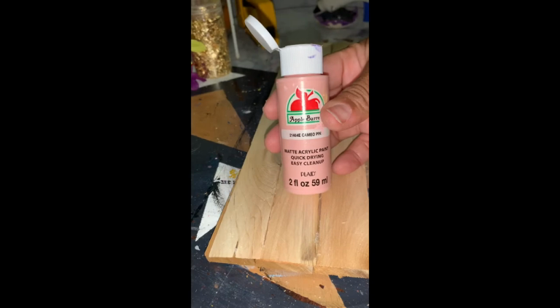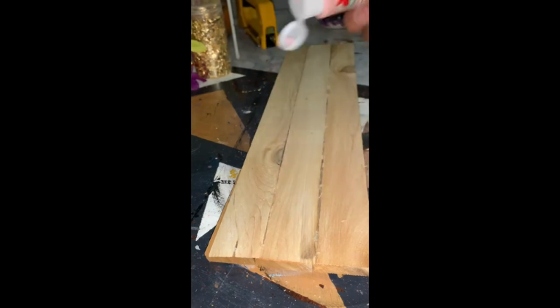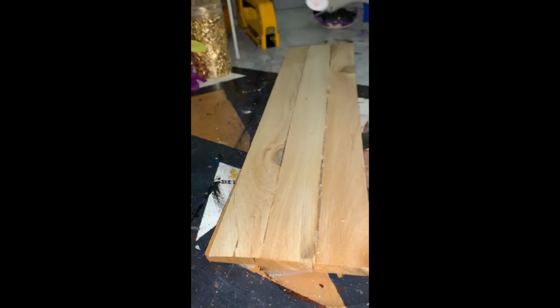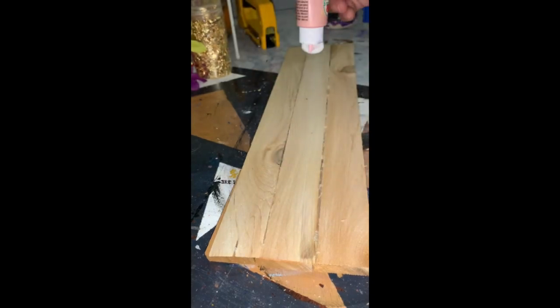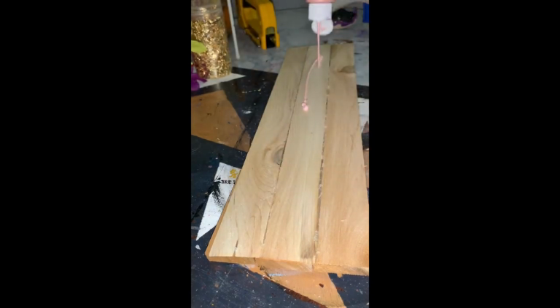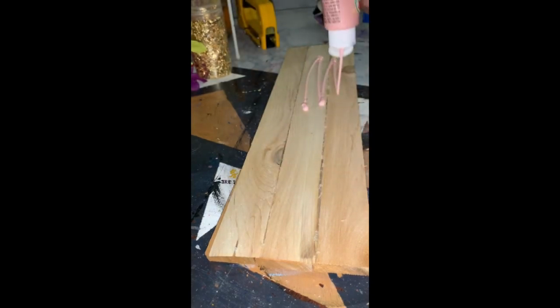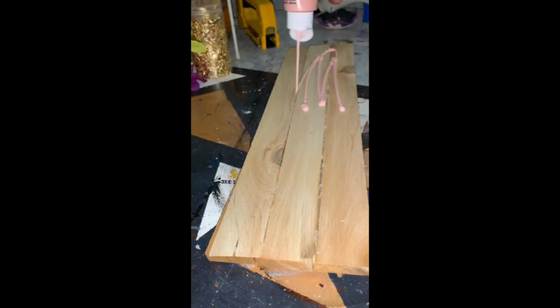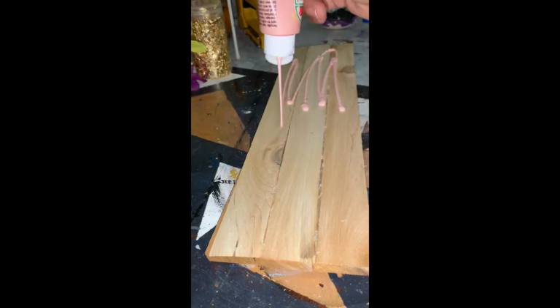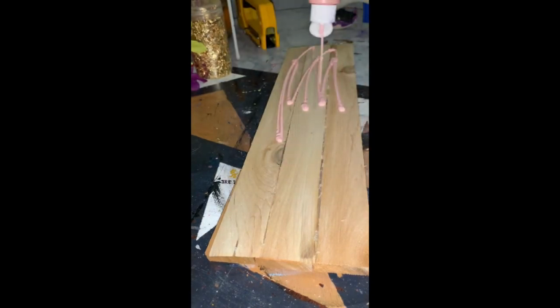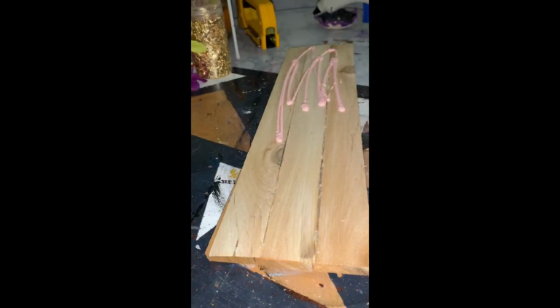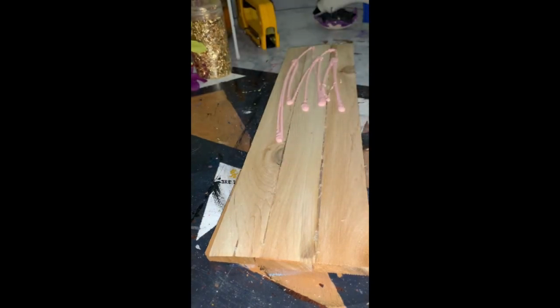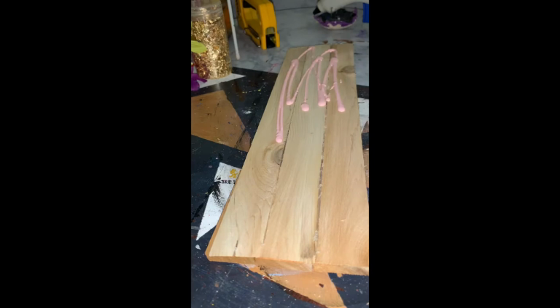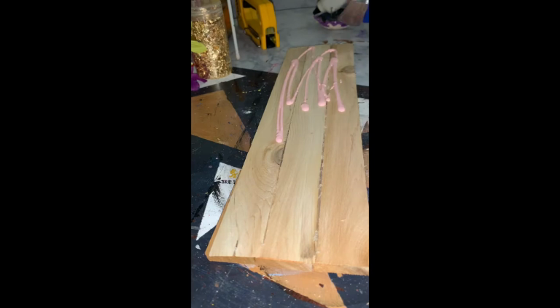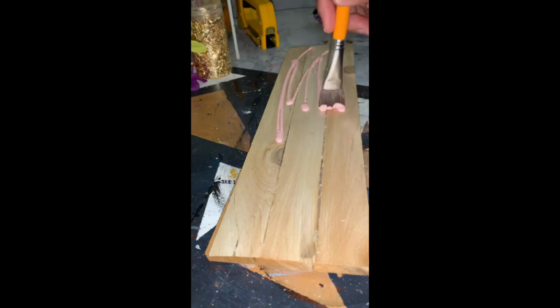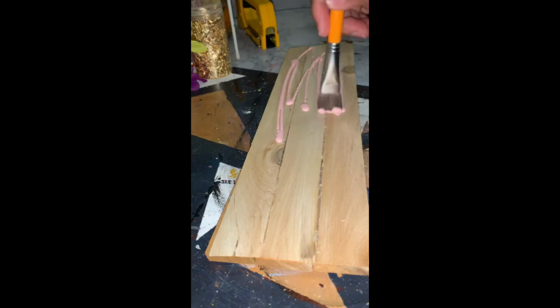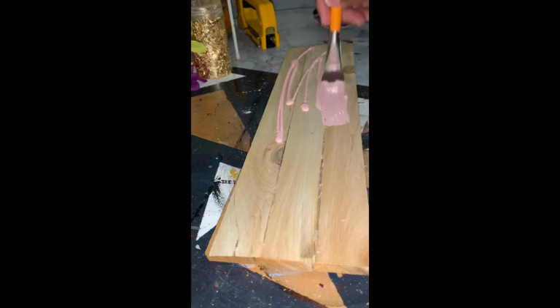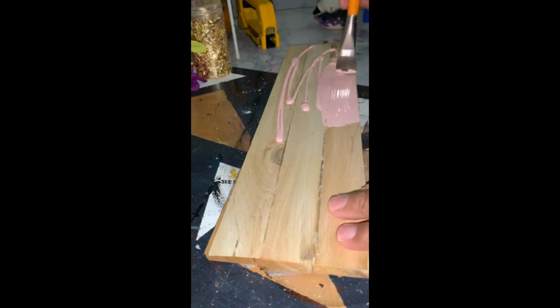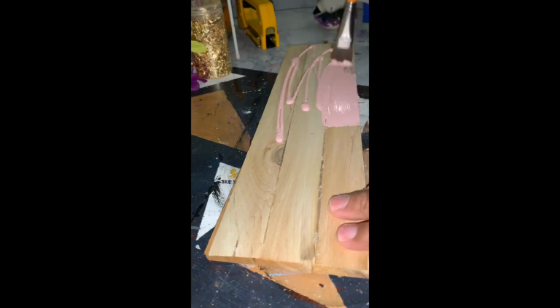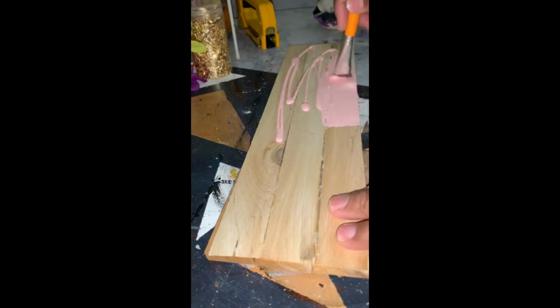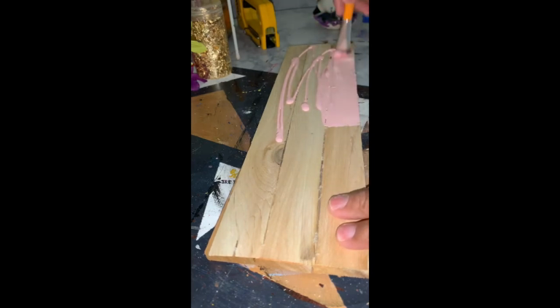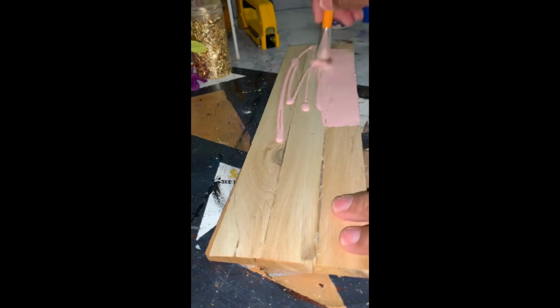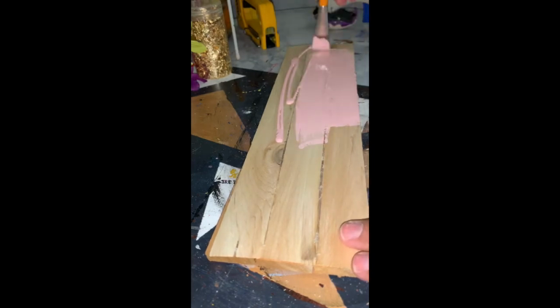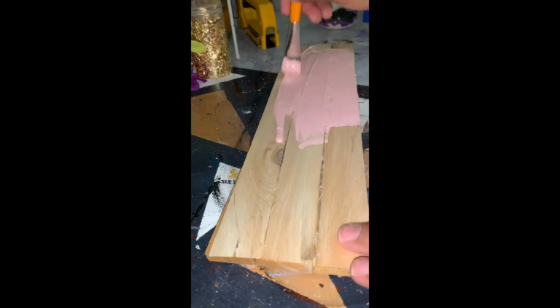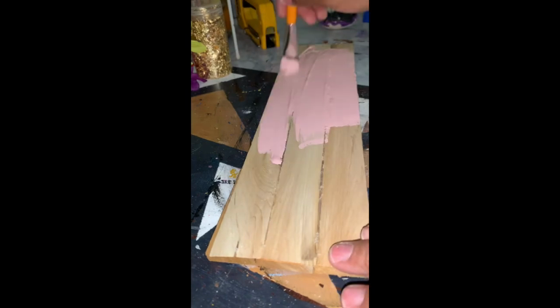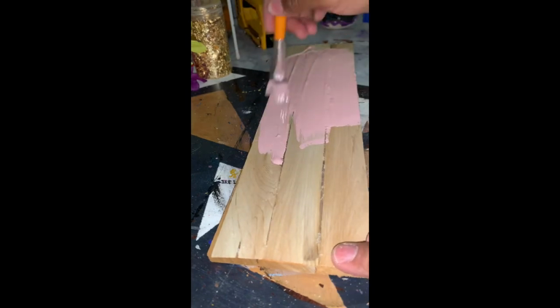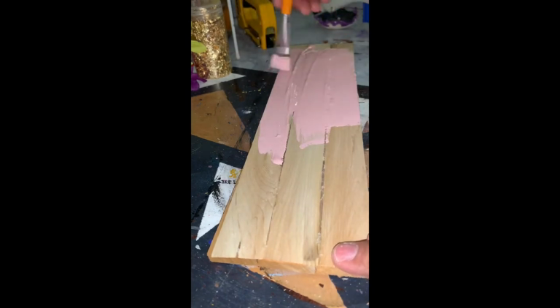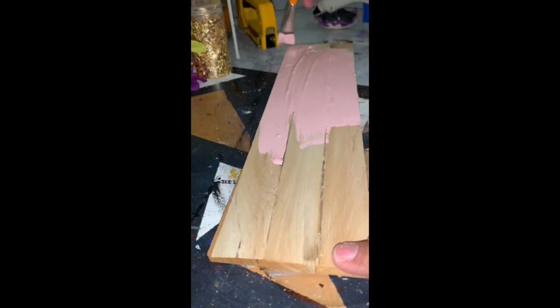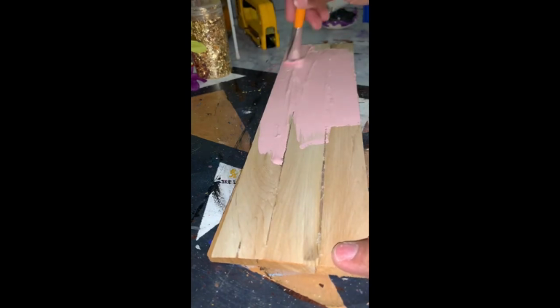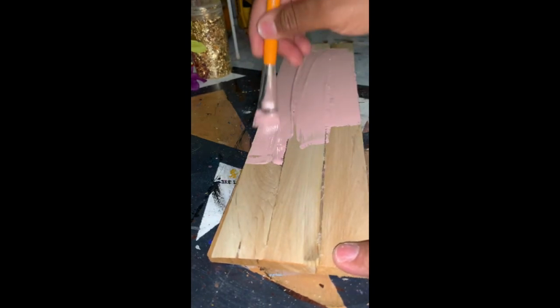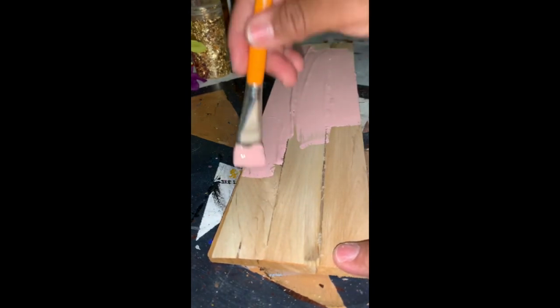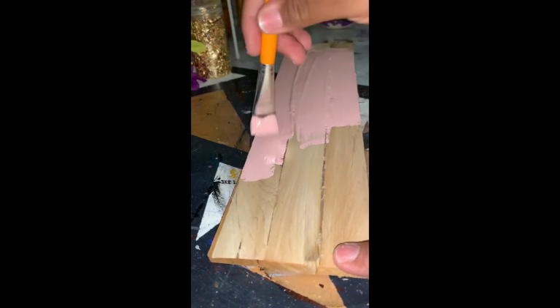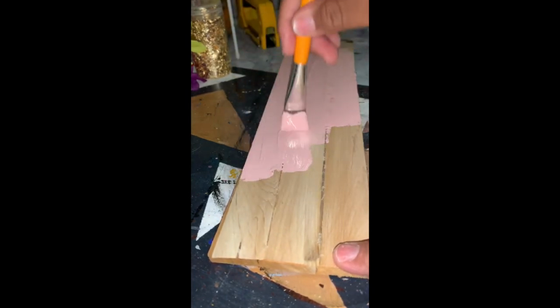Now I'm going to use this Apple Barrel Camo Pink Acrylic Paint and paint over the front of the board. I'm using a generous amount. I only had to do one coat, but you can do as many coats as you prefer.